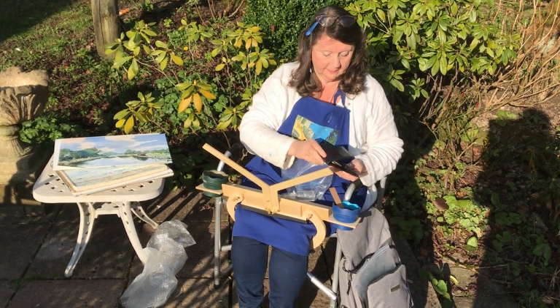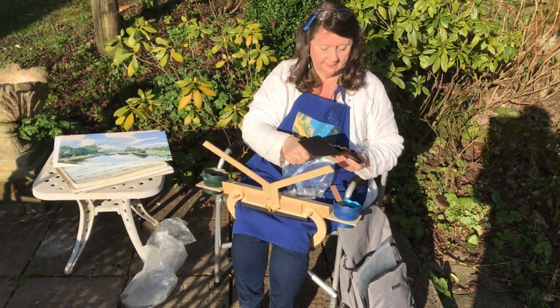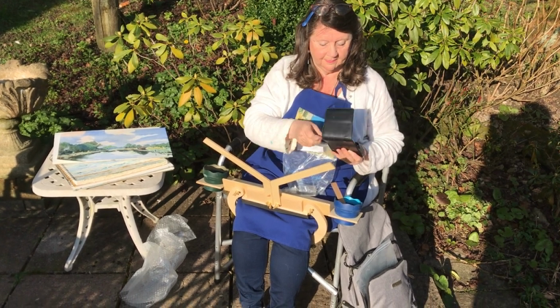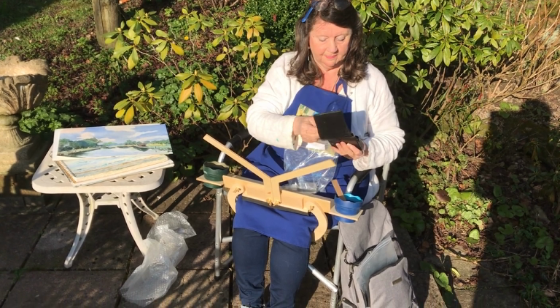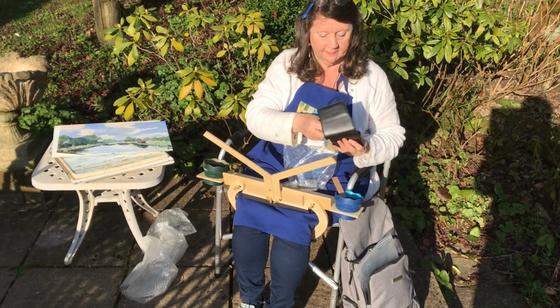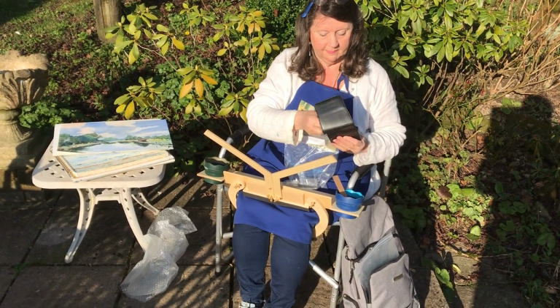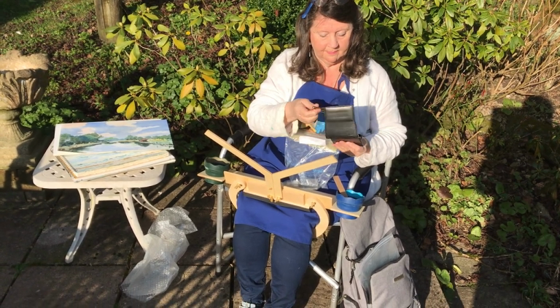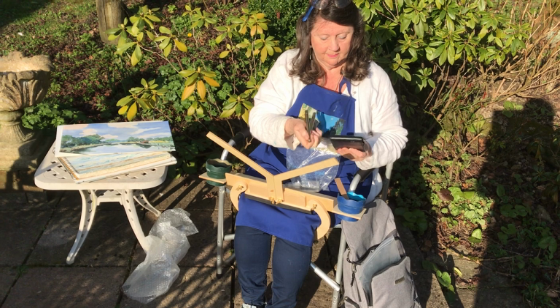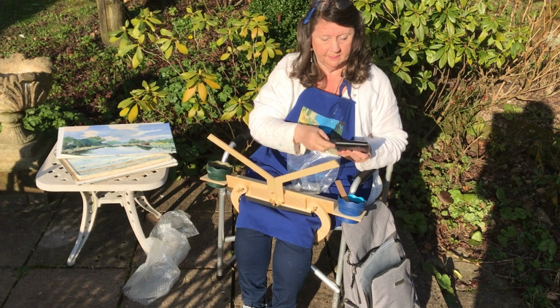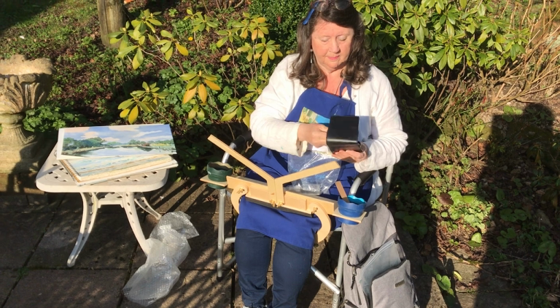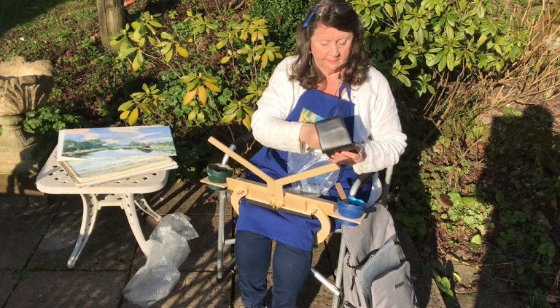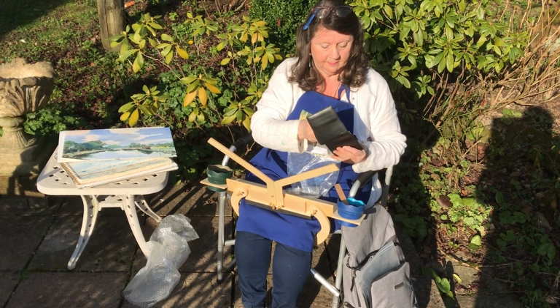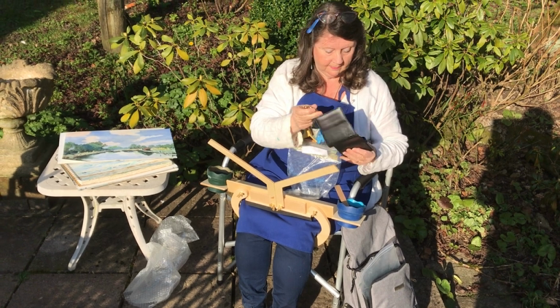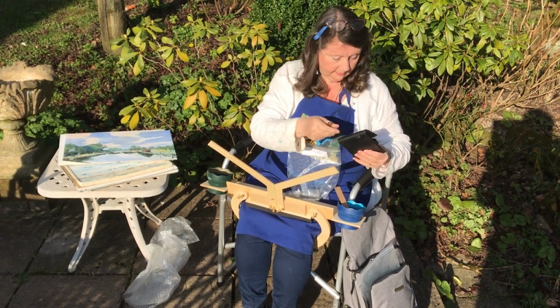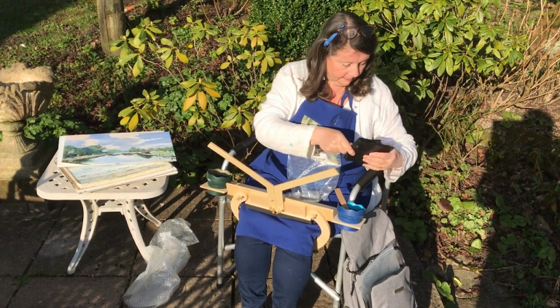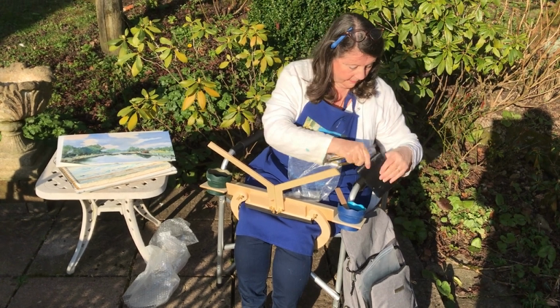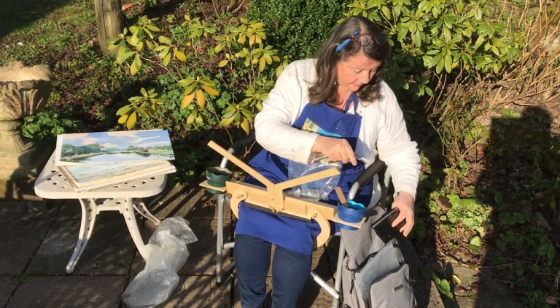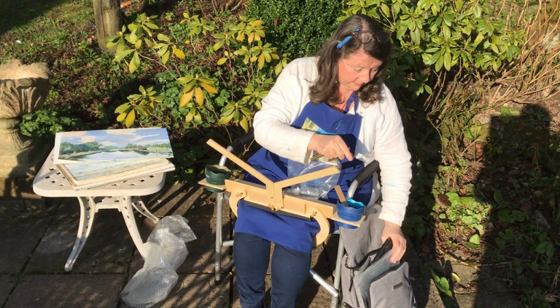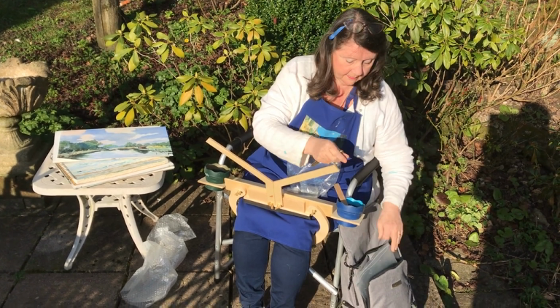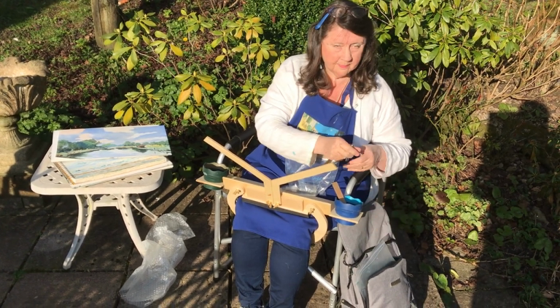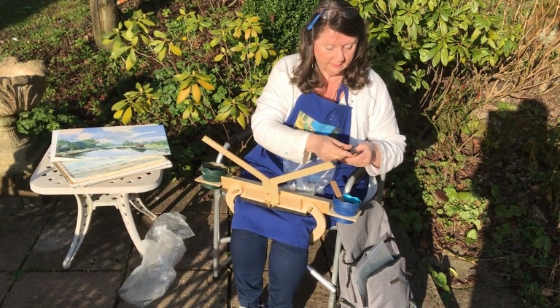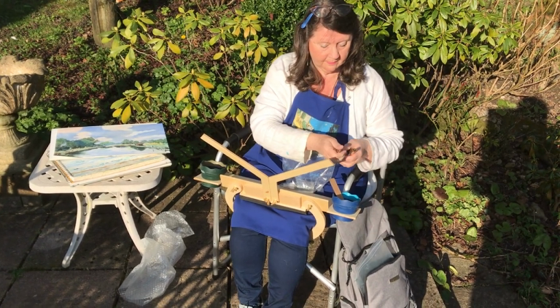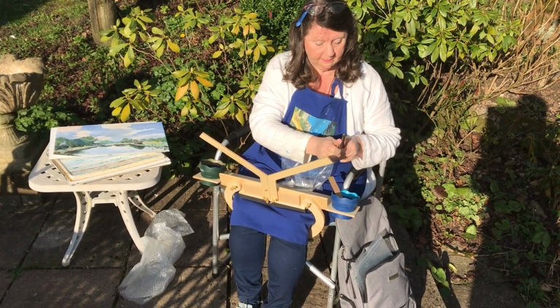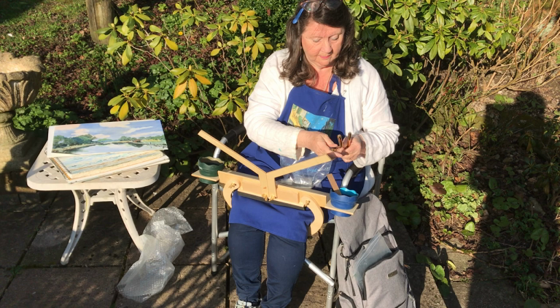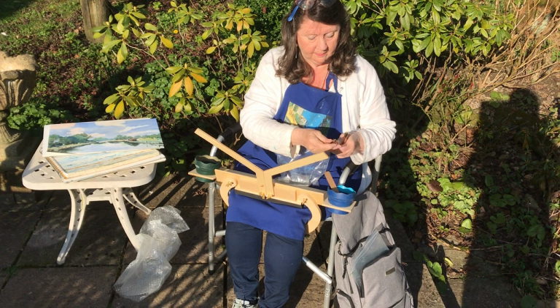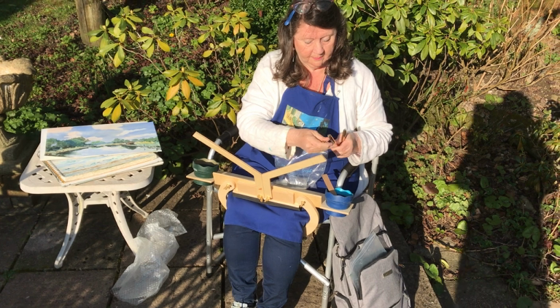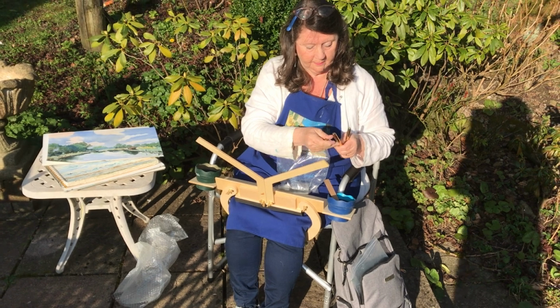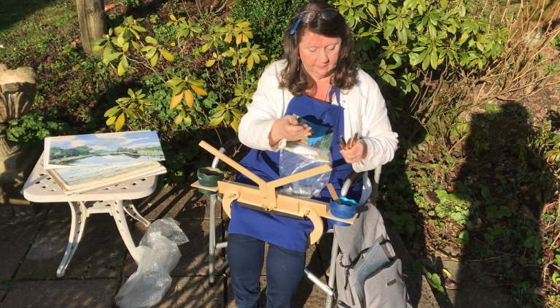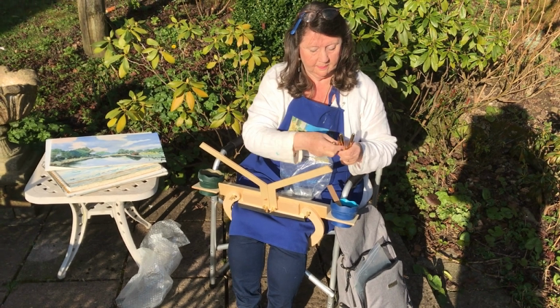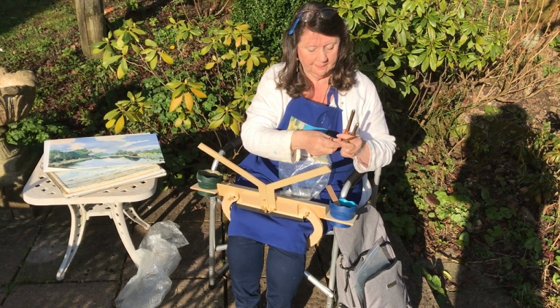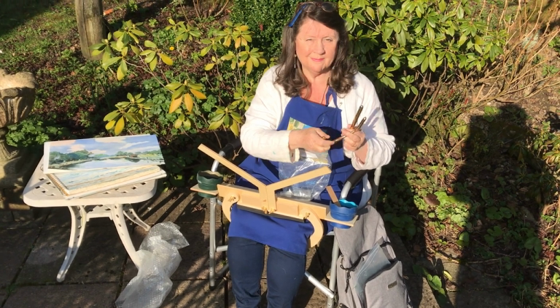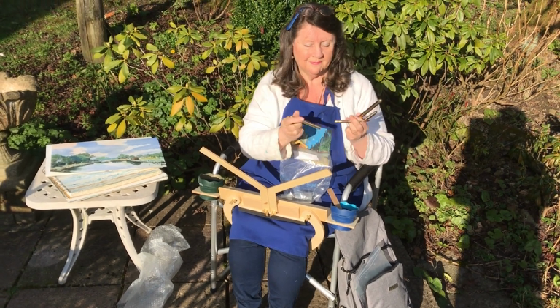We've got various bits of equipment here. Obviously if you're left-handed you'll want to do it the other way around, with your brushes and bits and pieces on the right and your water on the left.